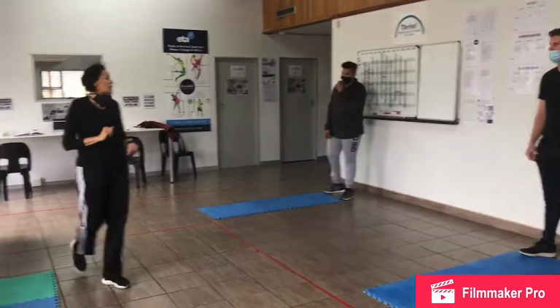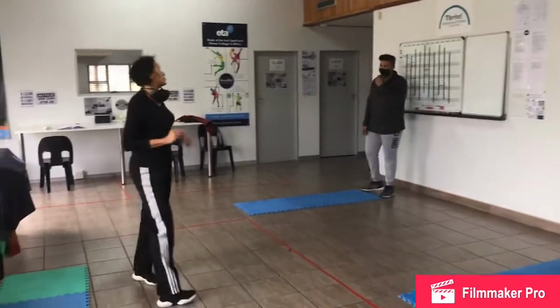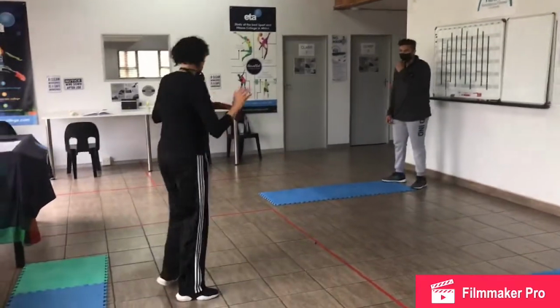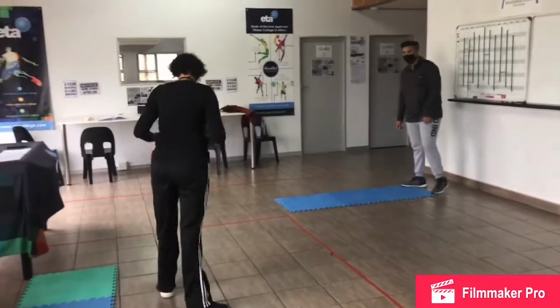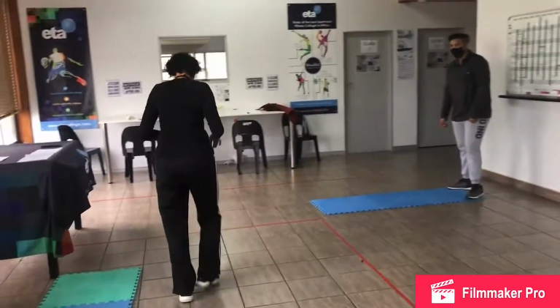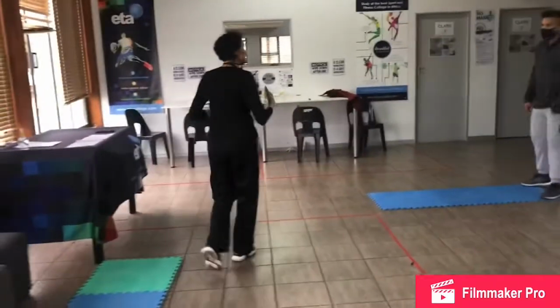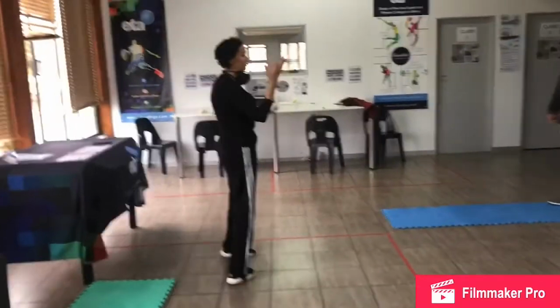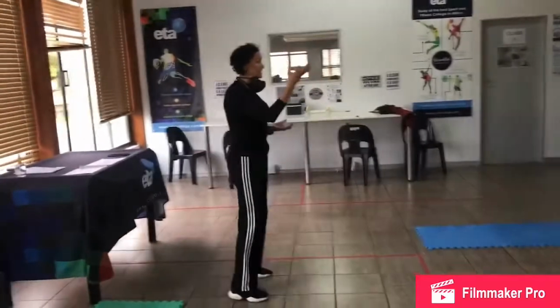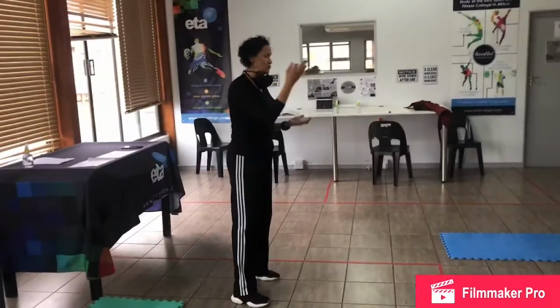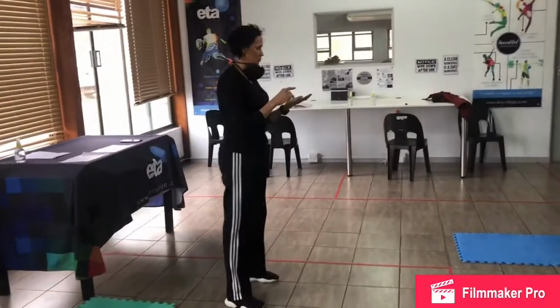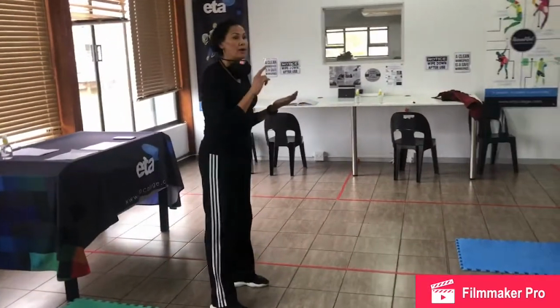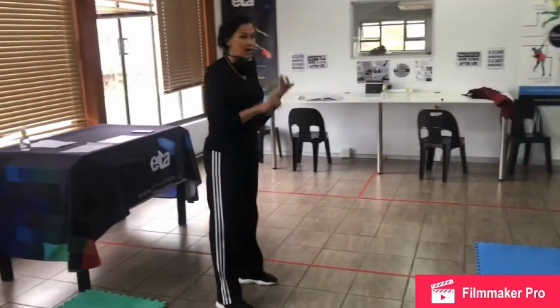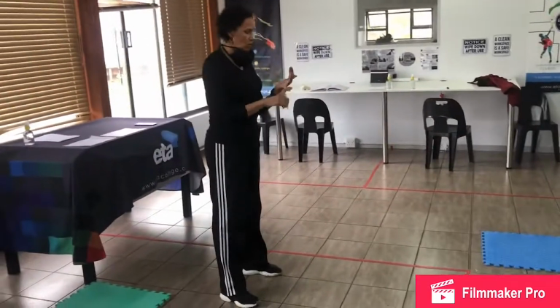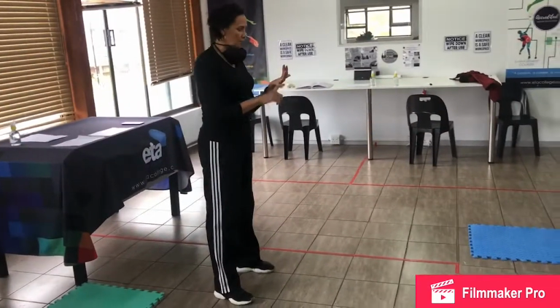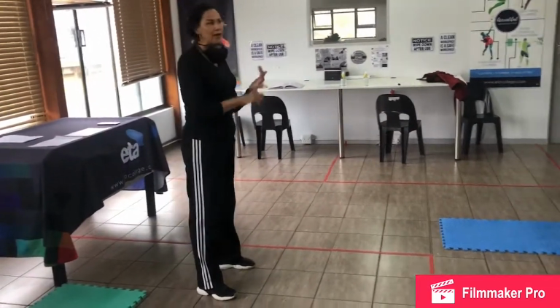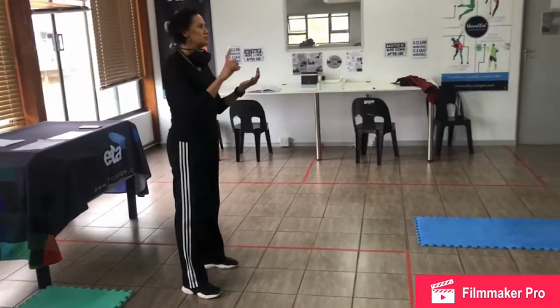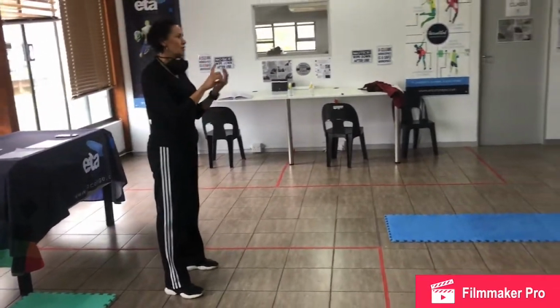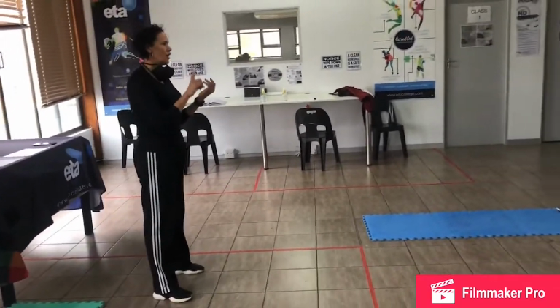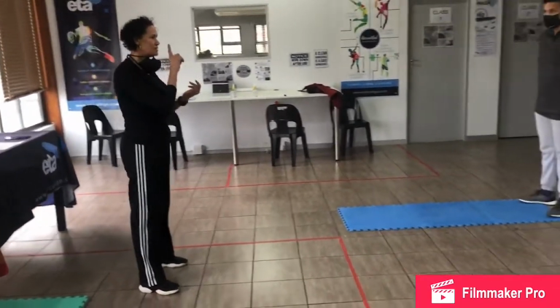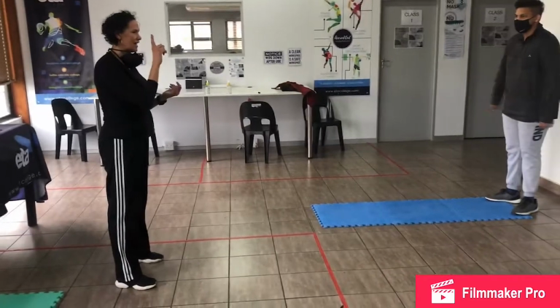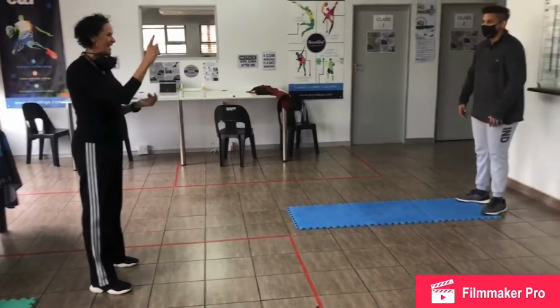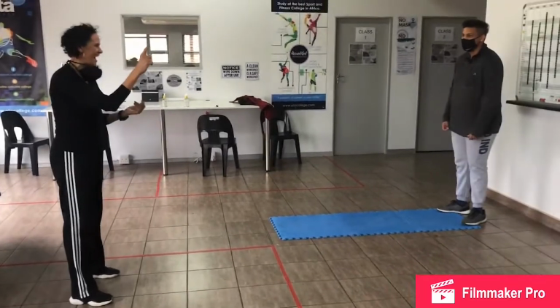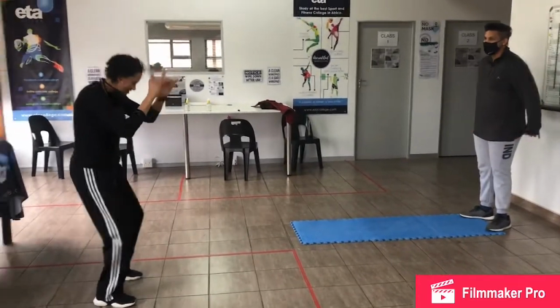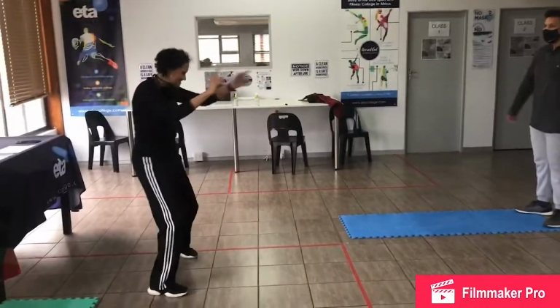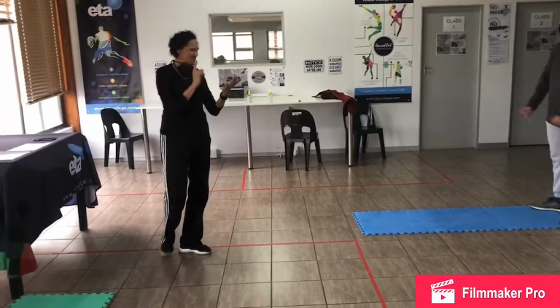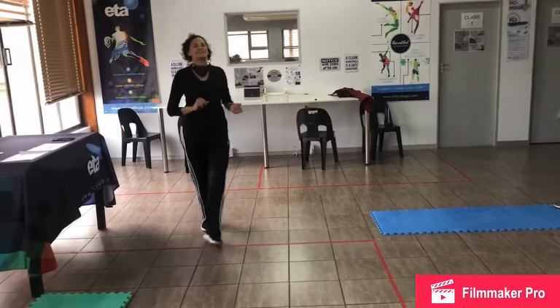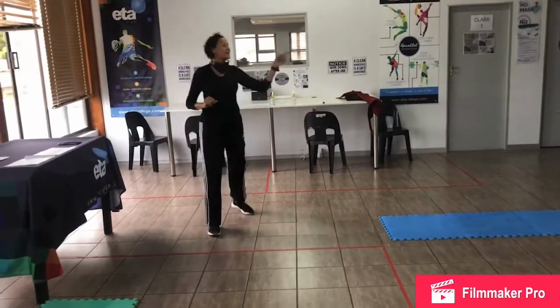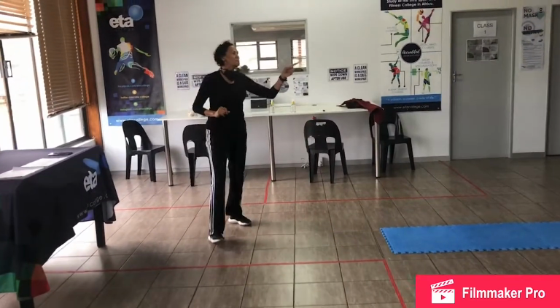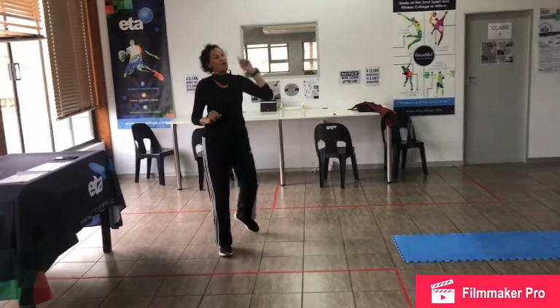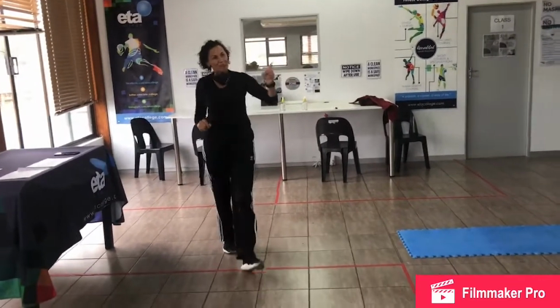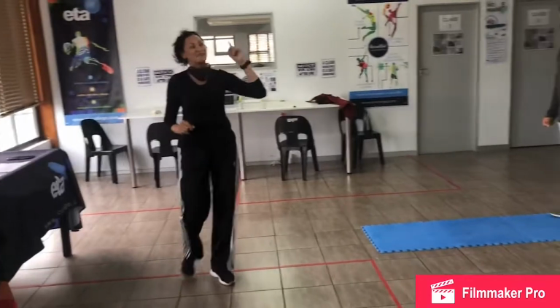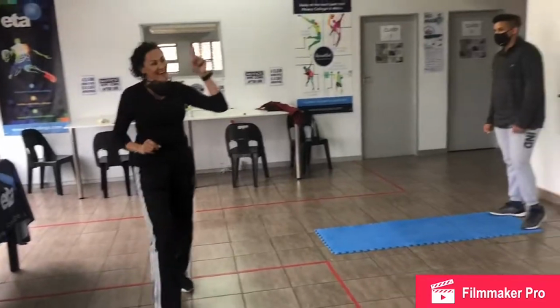We're going to start with a warm-up — a simple warm up. We're going to get into the three W's. I got this — it's wake it up, warm it up, and work it out.